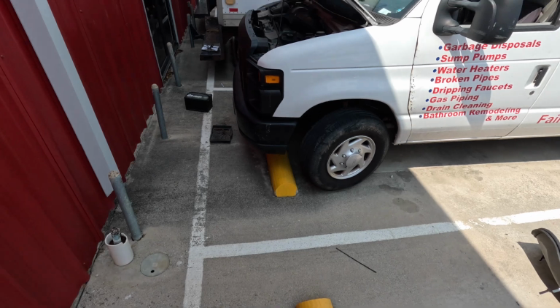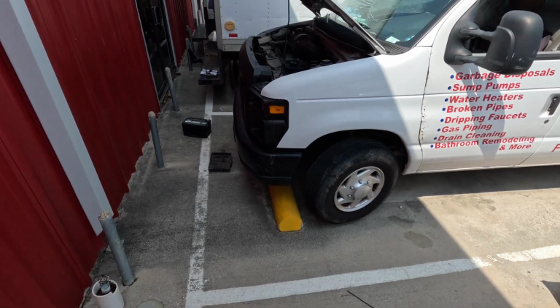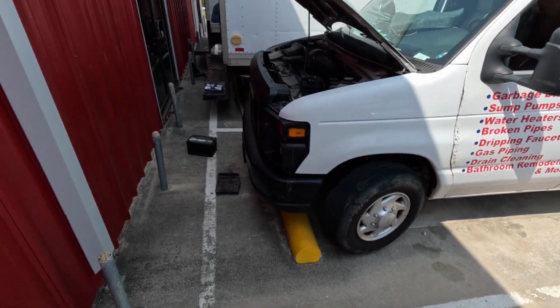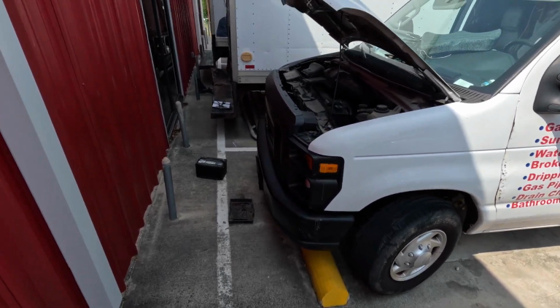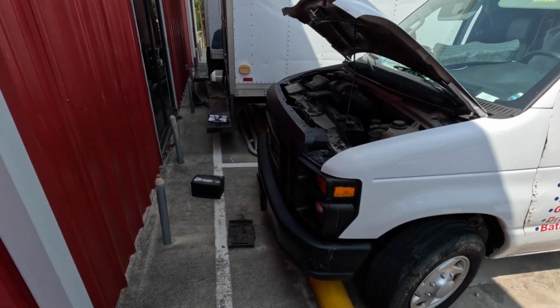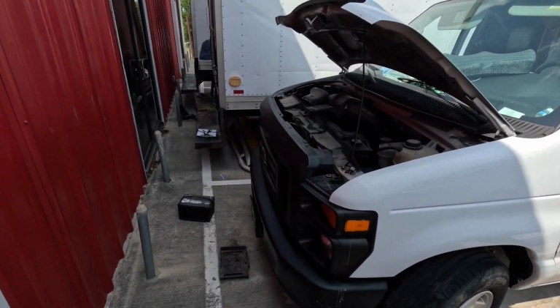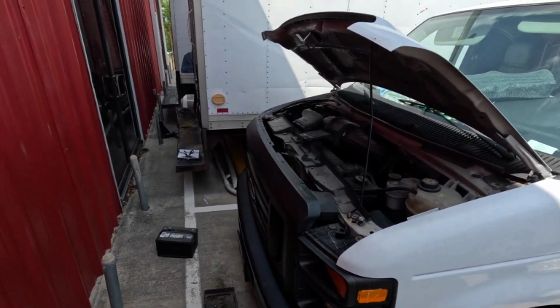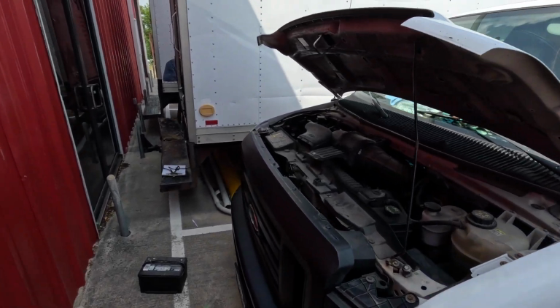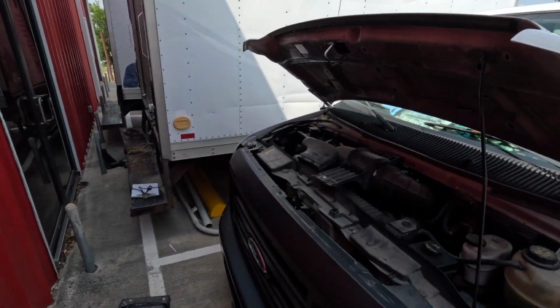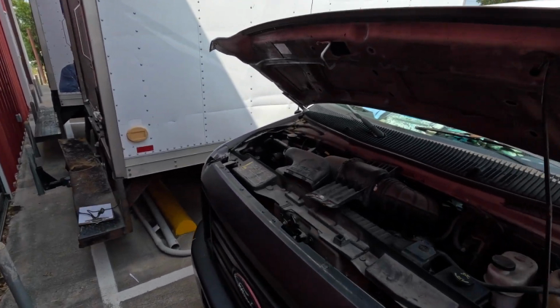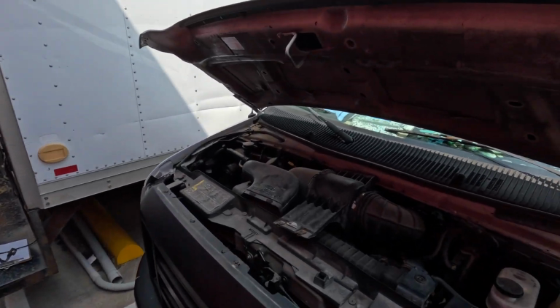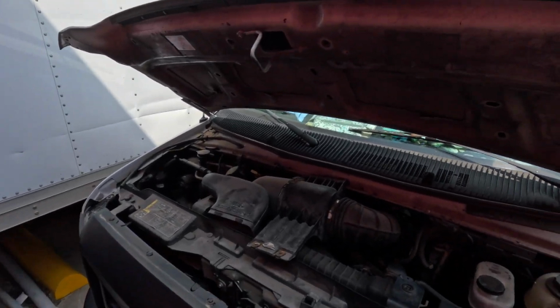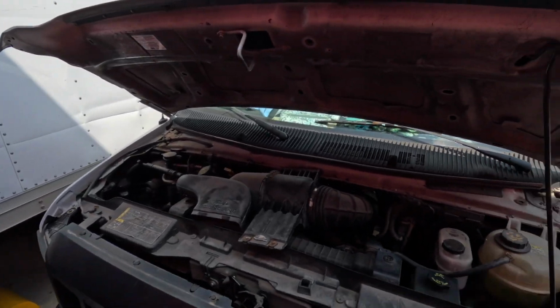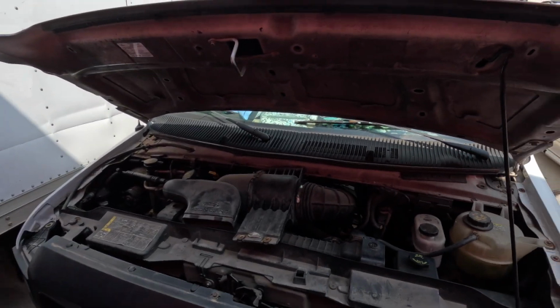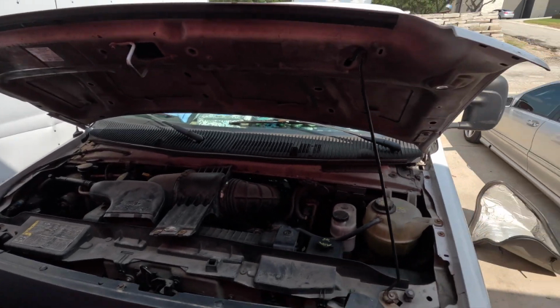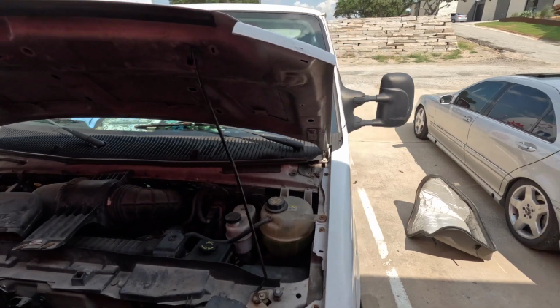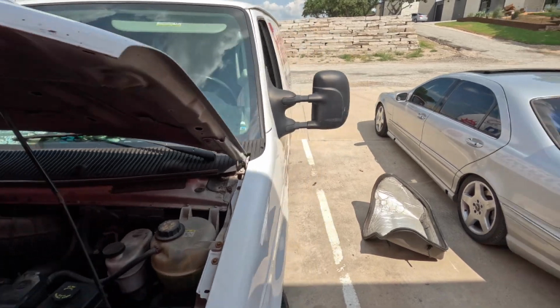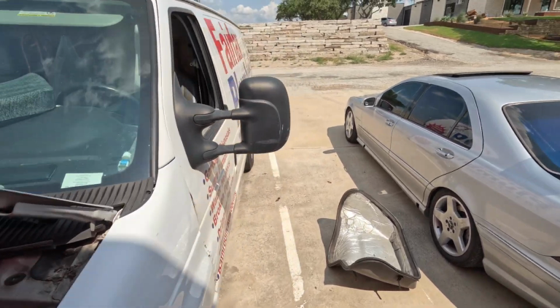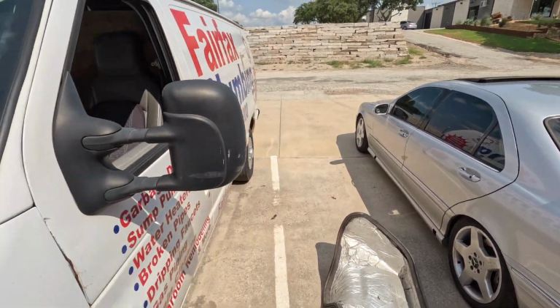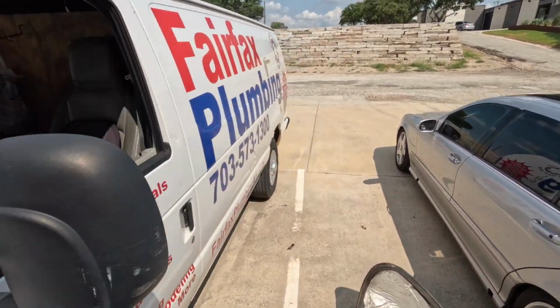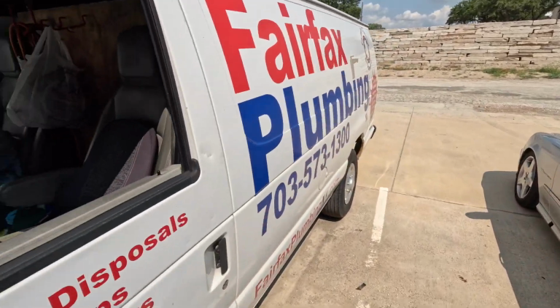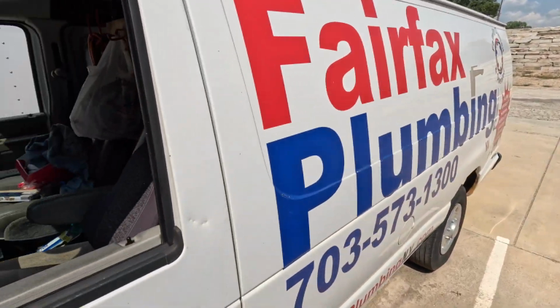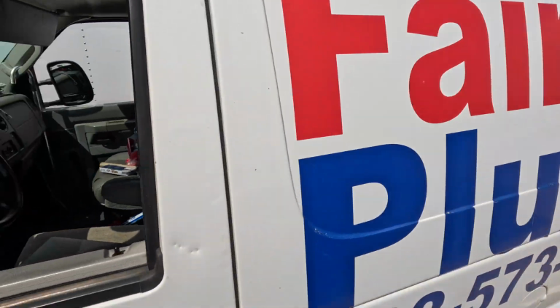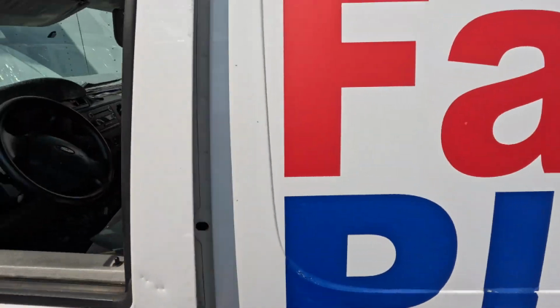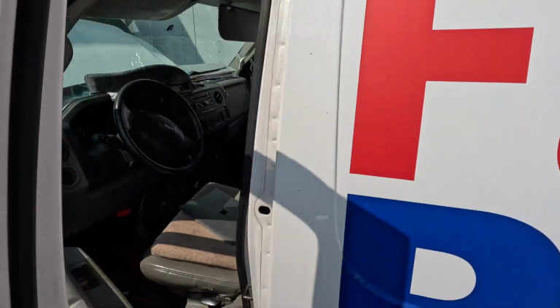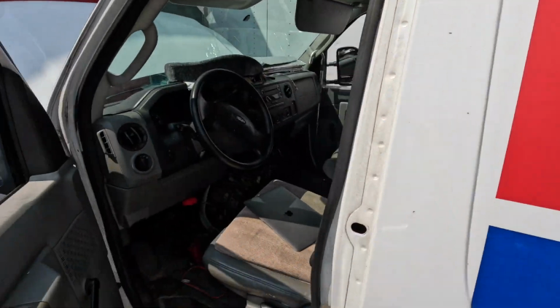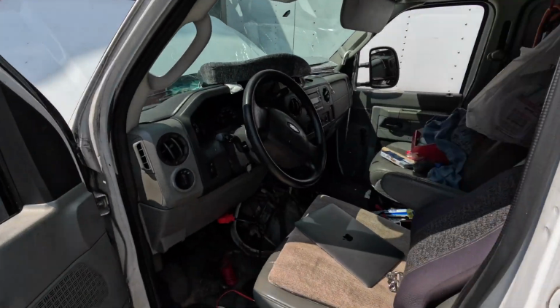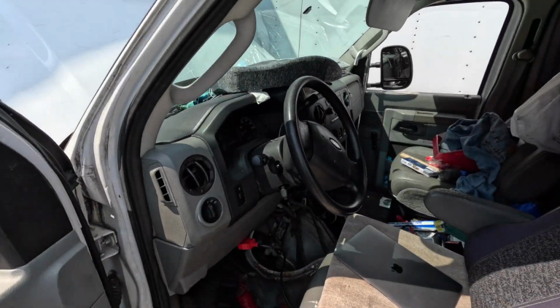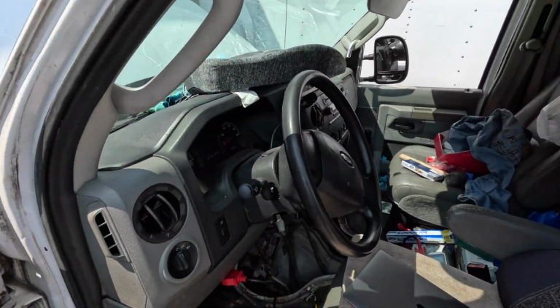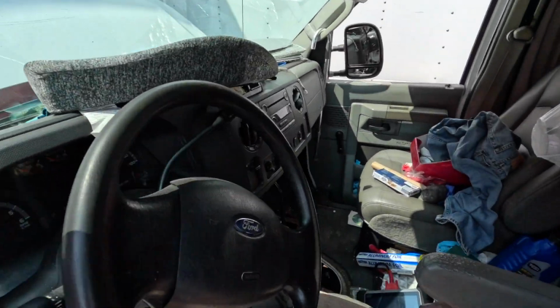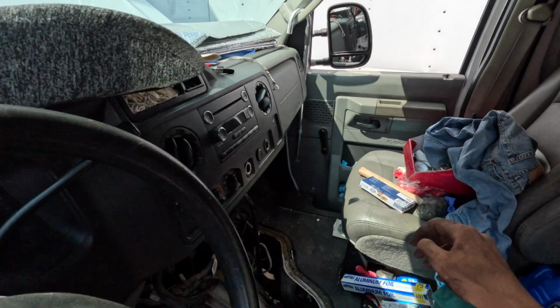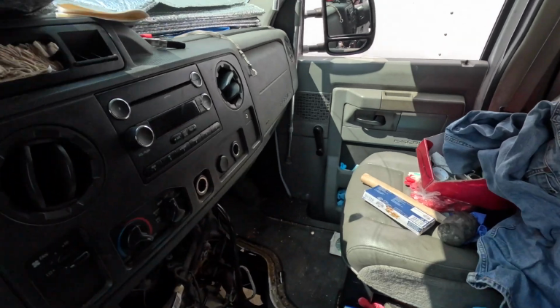What's going on YouTube? Welcome back to the channel. Today we've been diagnosing this Ford E250 — it's a no crank, no start, and it has multiple codes.